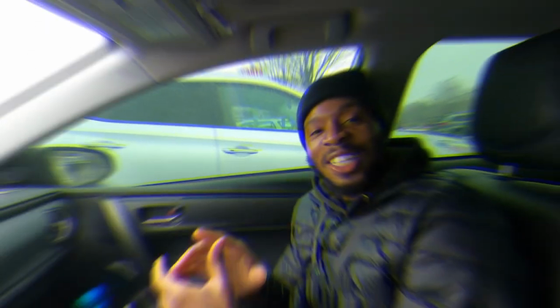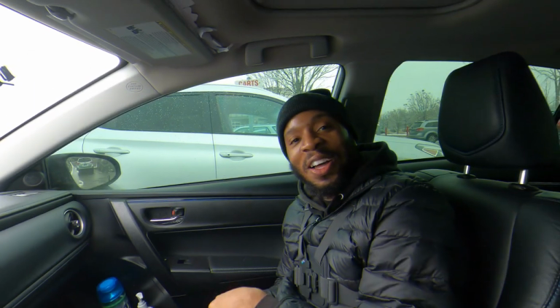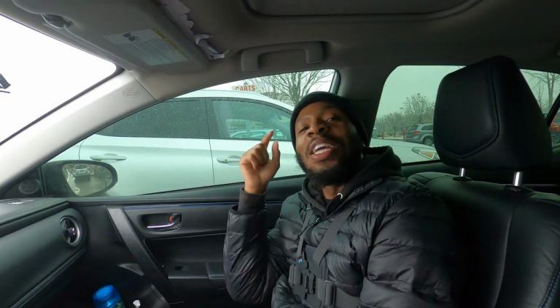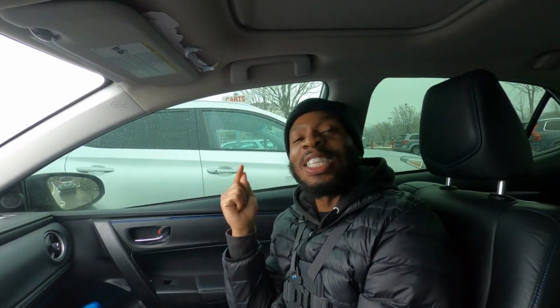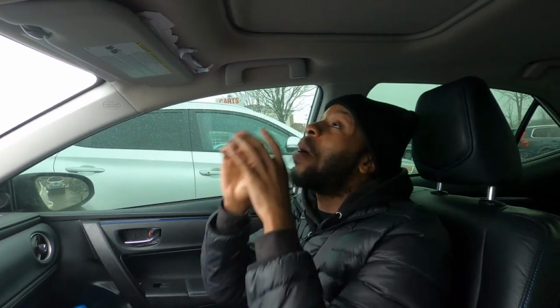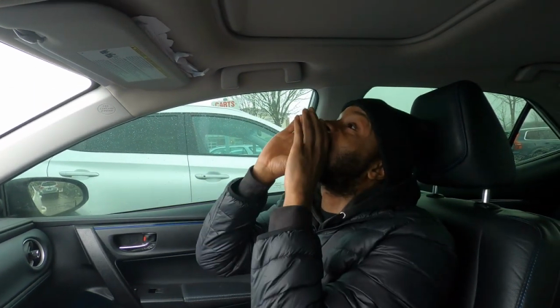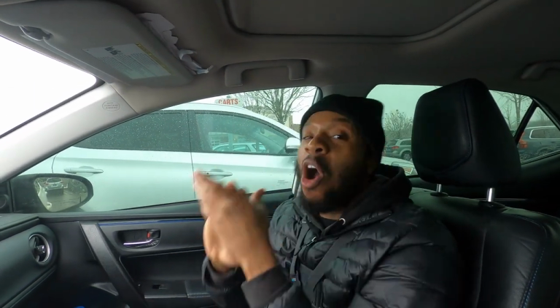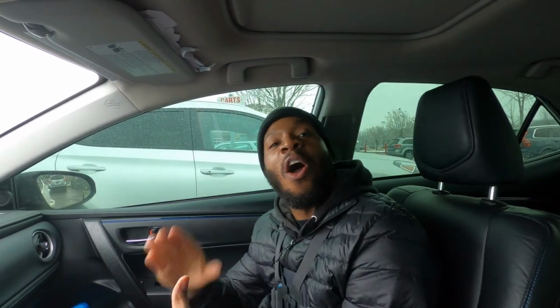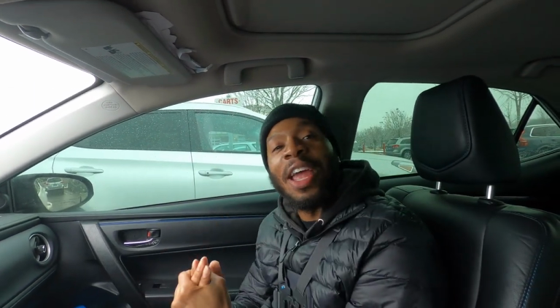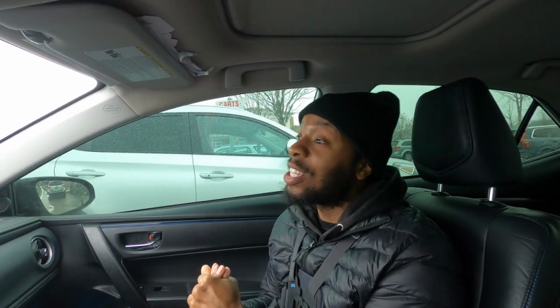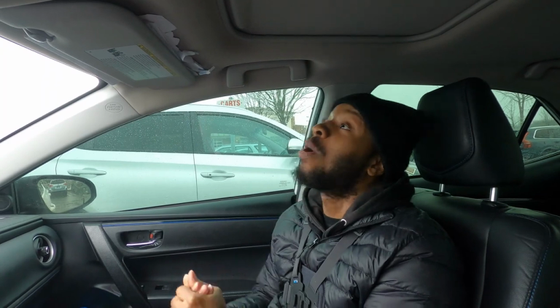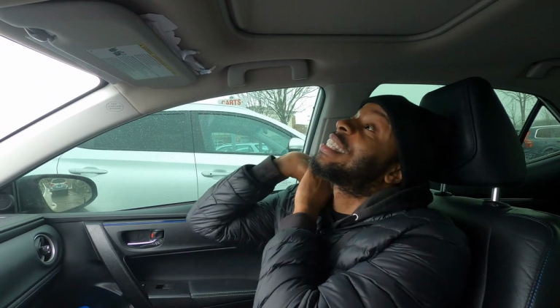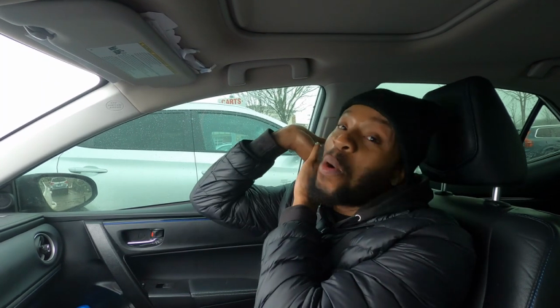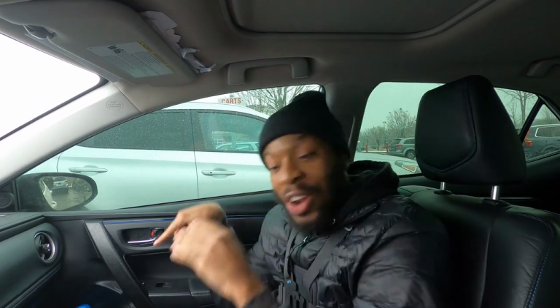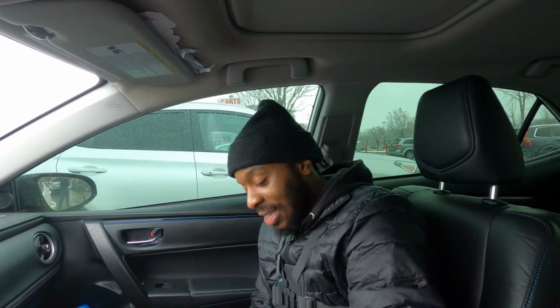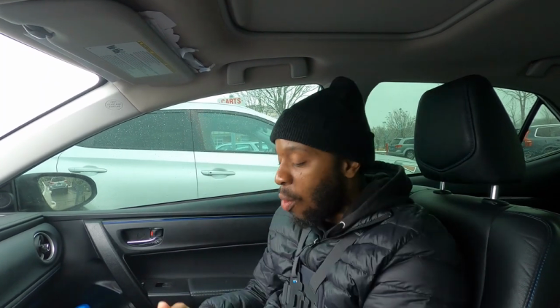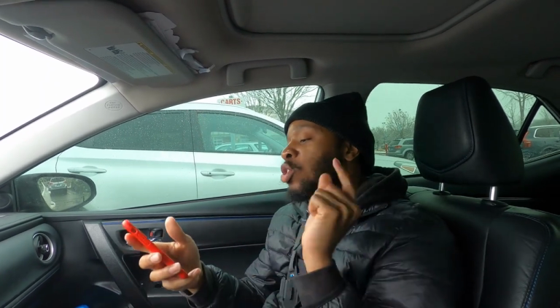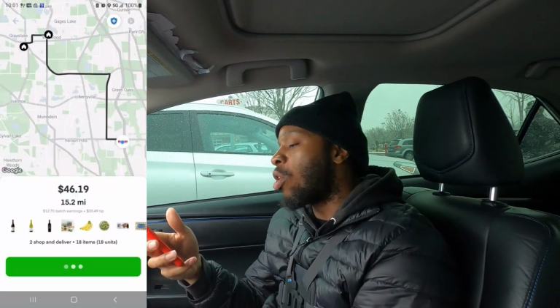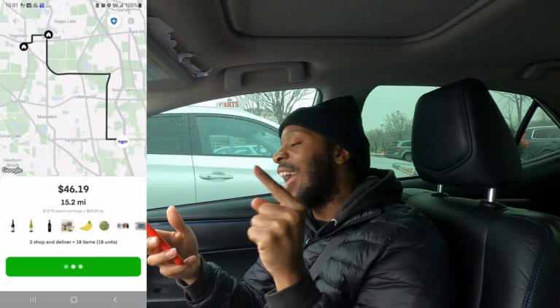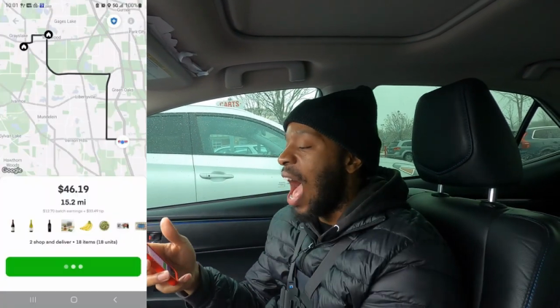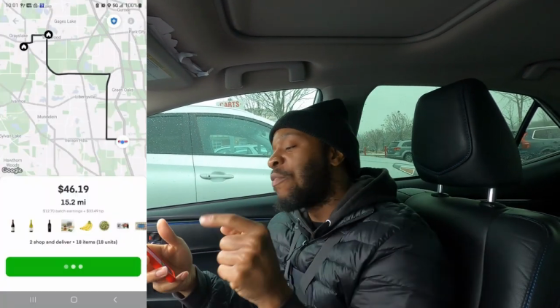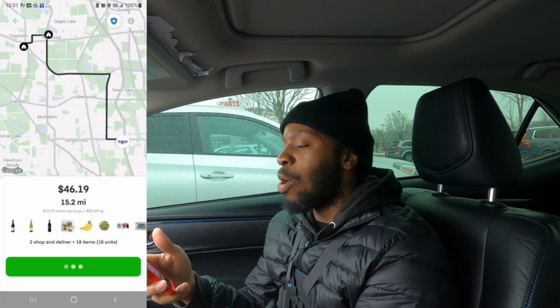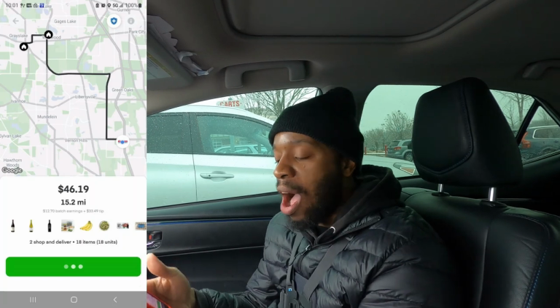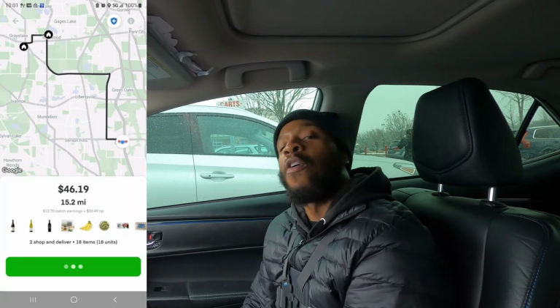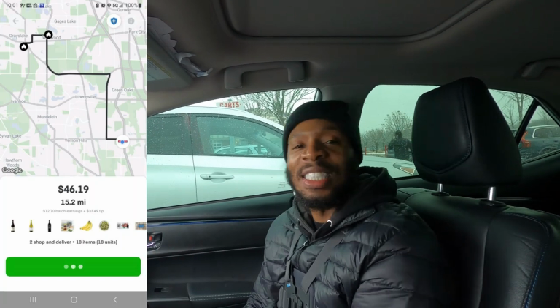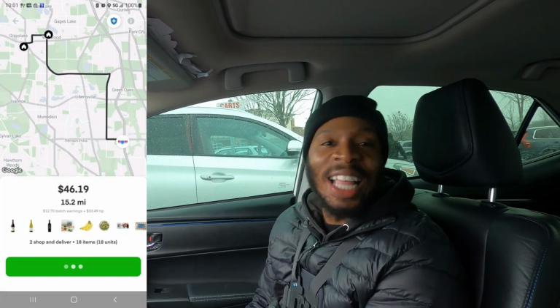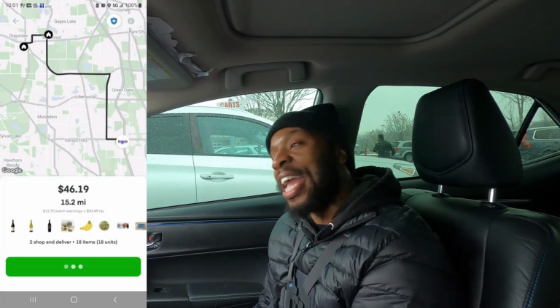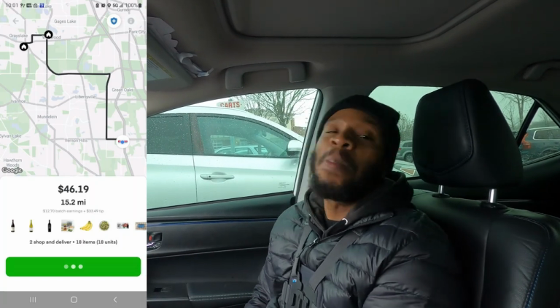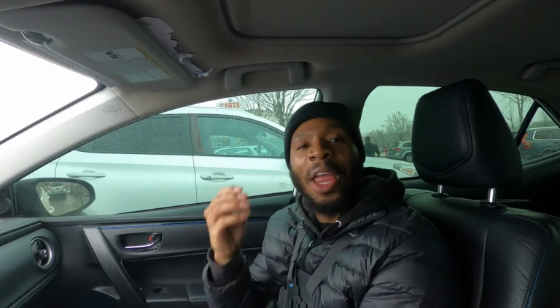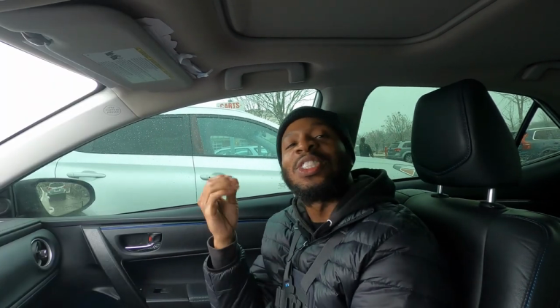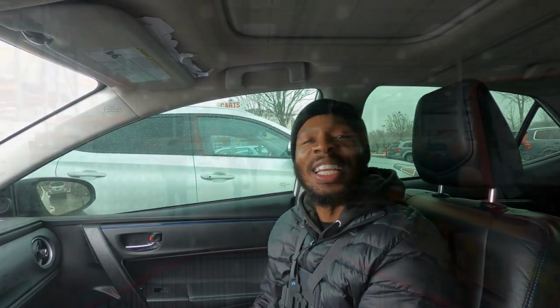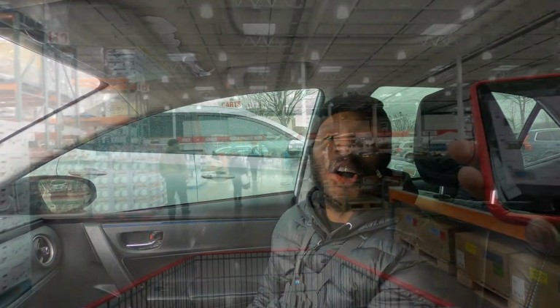We got us one on Instacart. We are here at Costco to get this dough. Two orders, 18 items, 15.2 miles for $46.19. We're about to go ahead and get this green. Let's go.